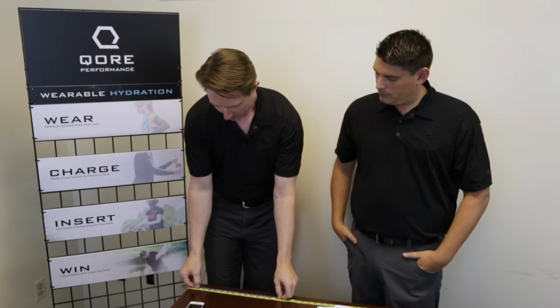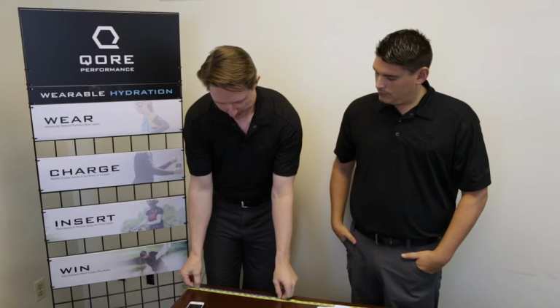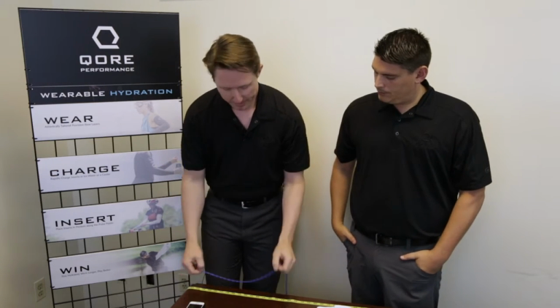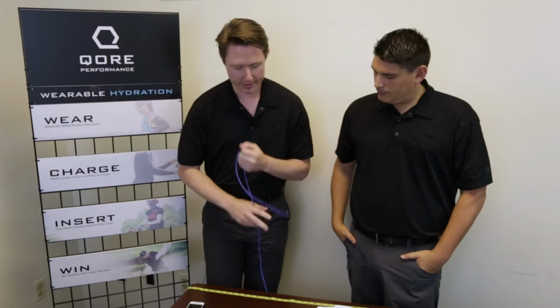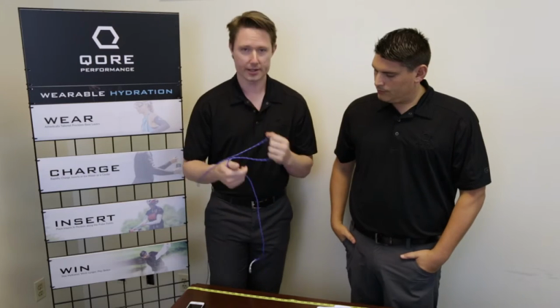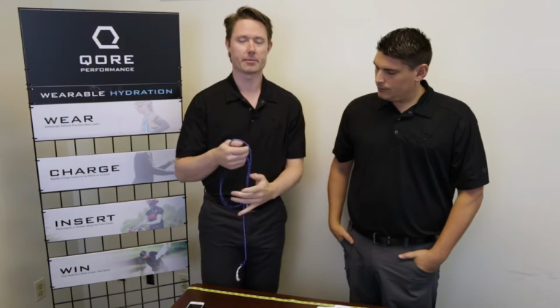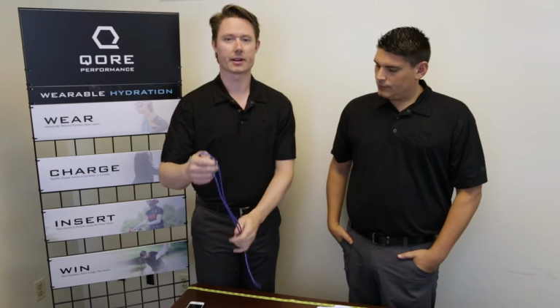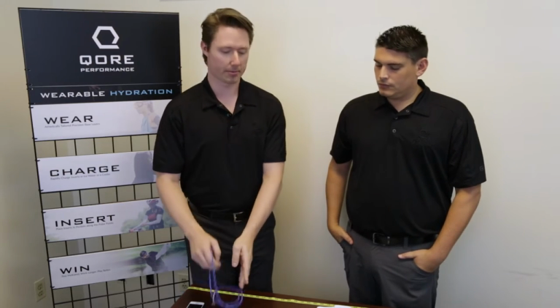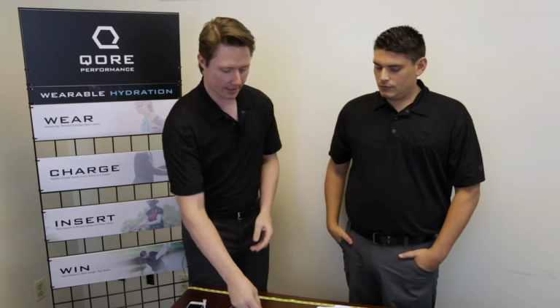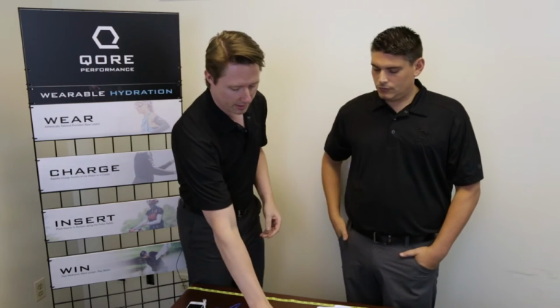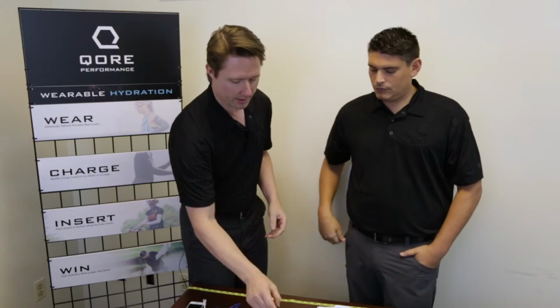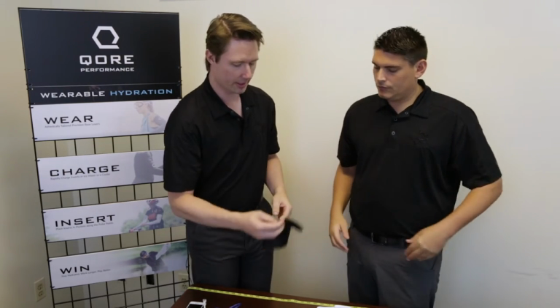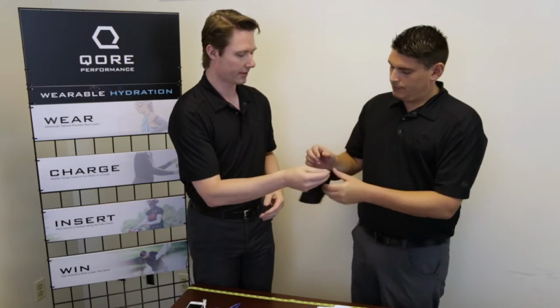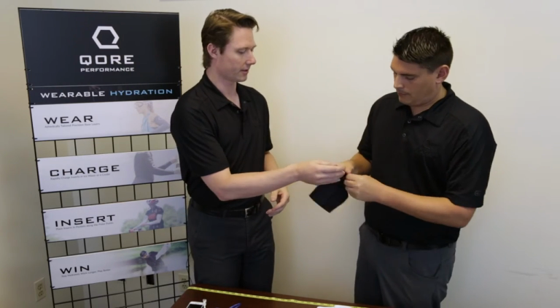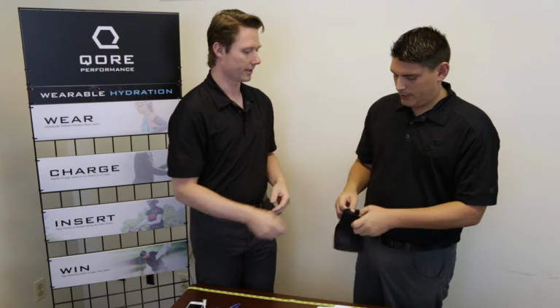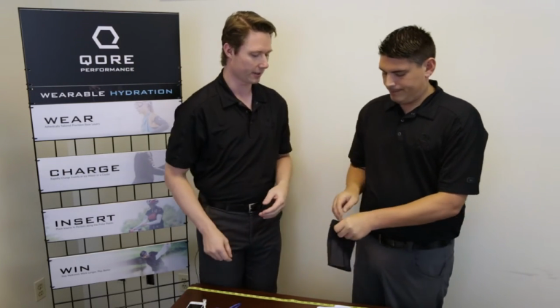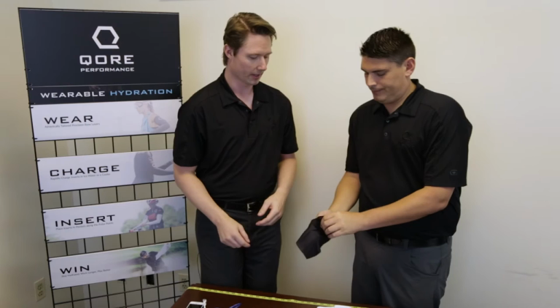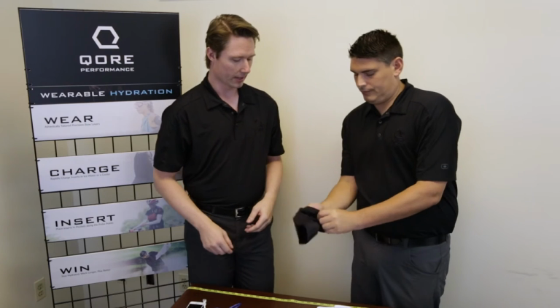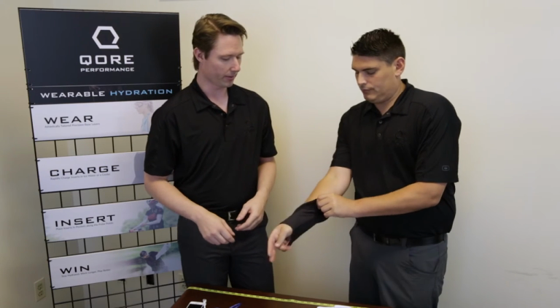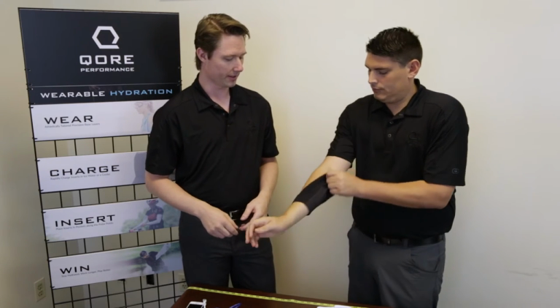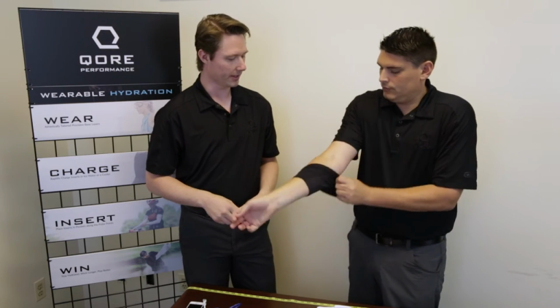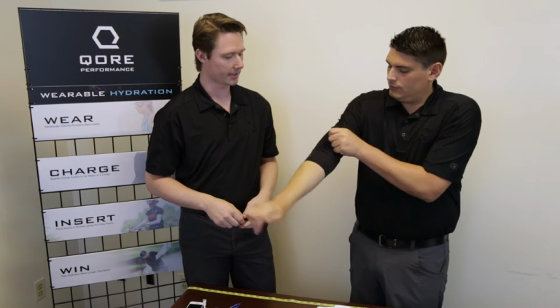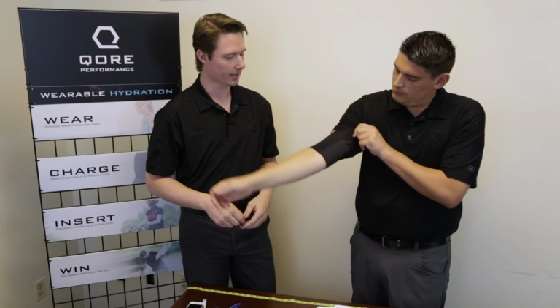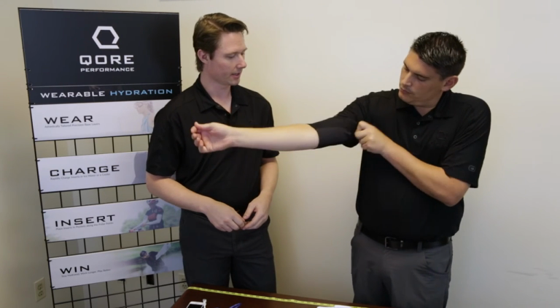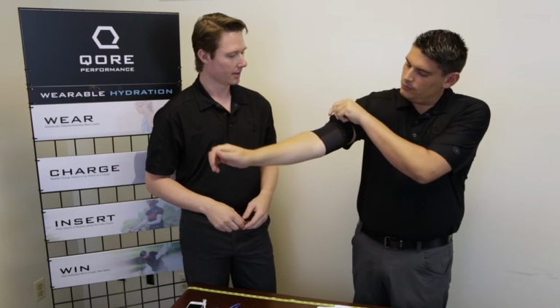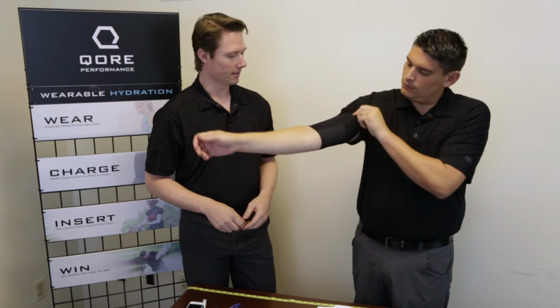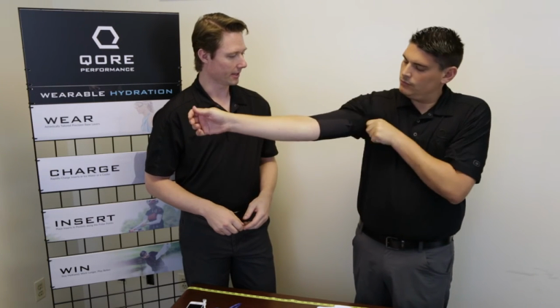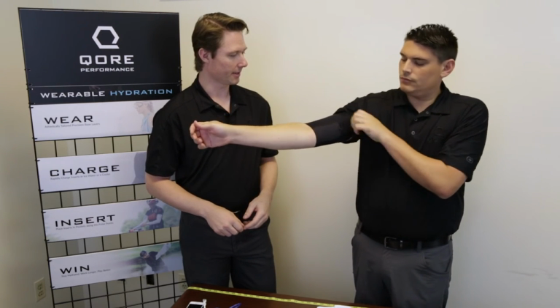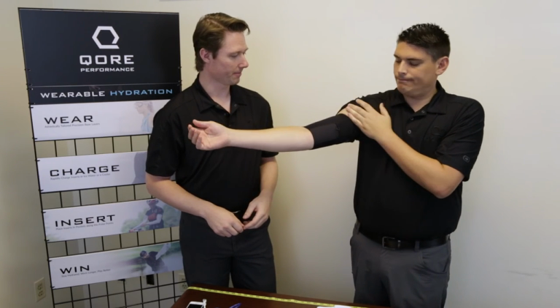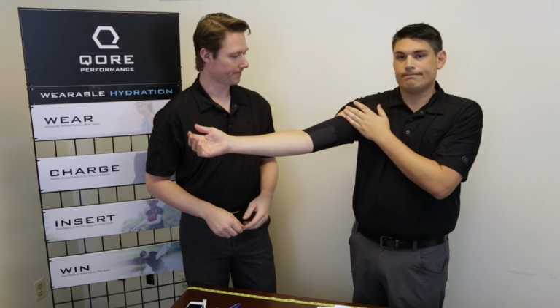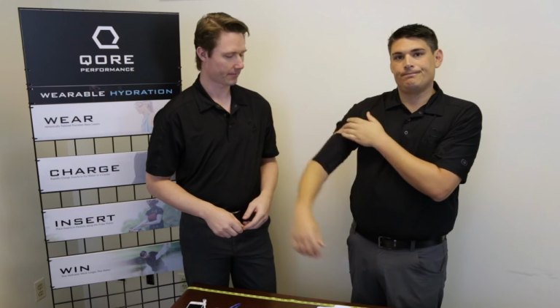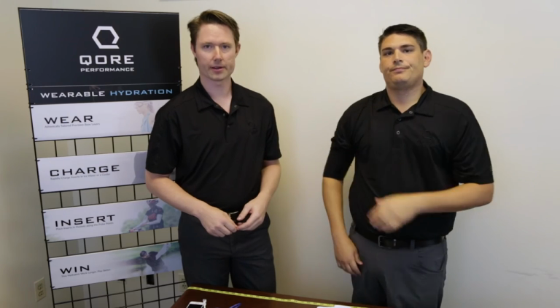So that comes out at about 14 inches, so that means Doug is going to be a size large. Here's your size large in the half sleeve. We want this to fit nice and snug against the upper arm.